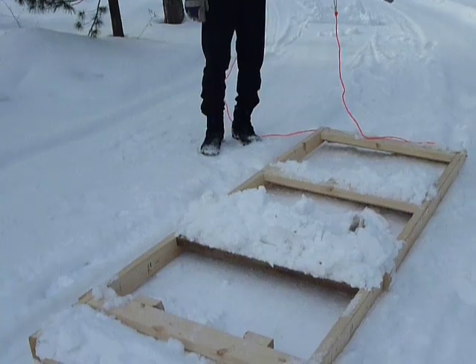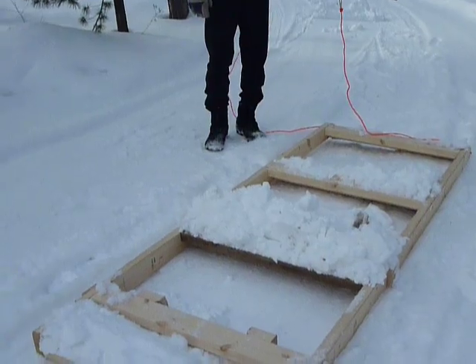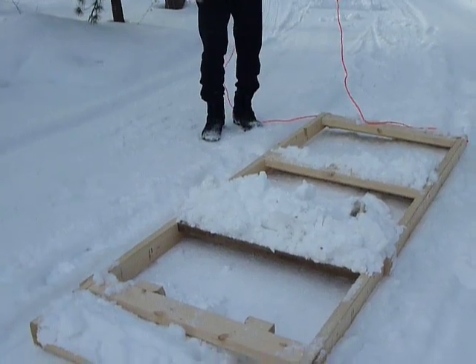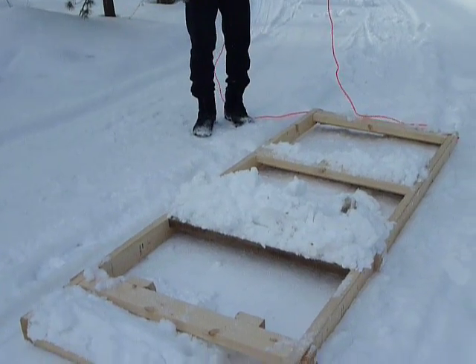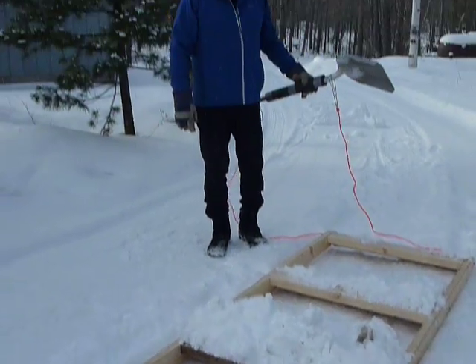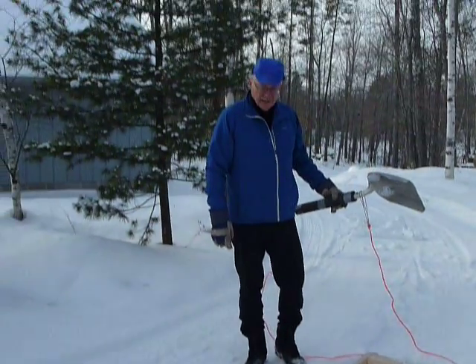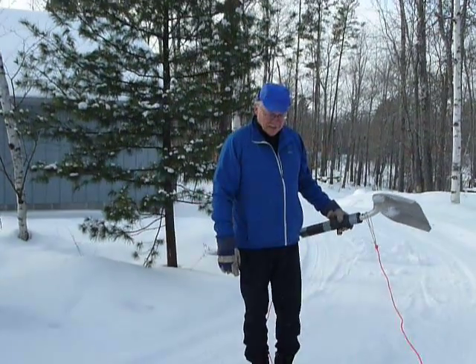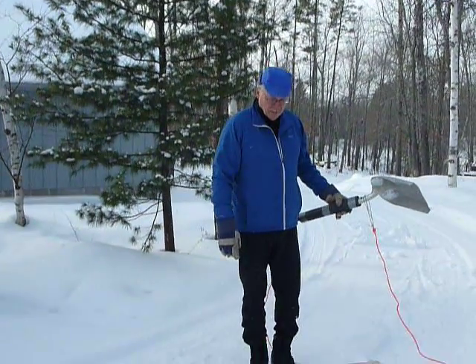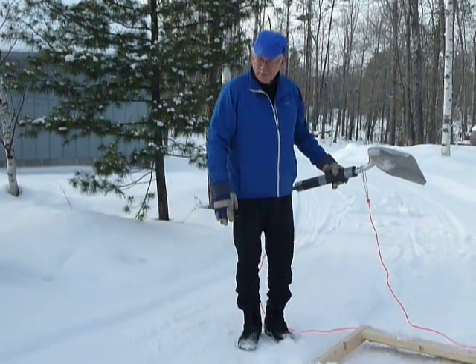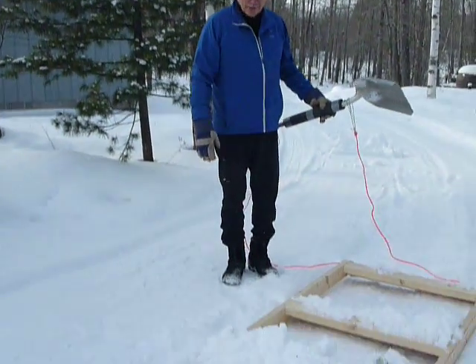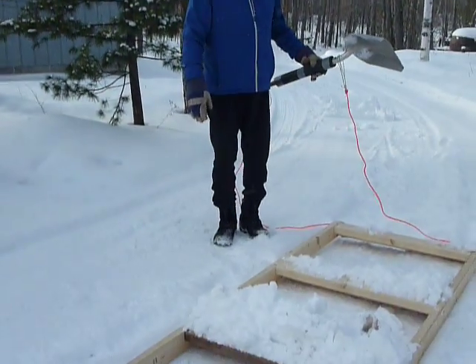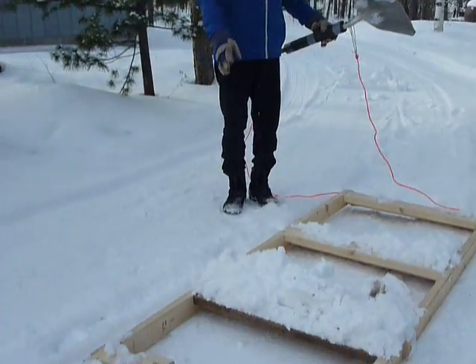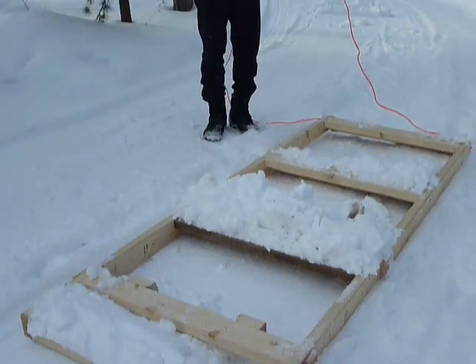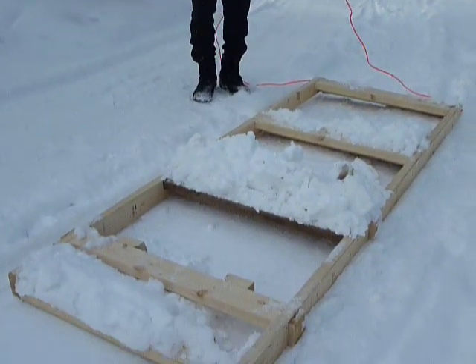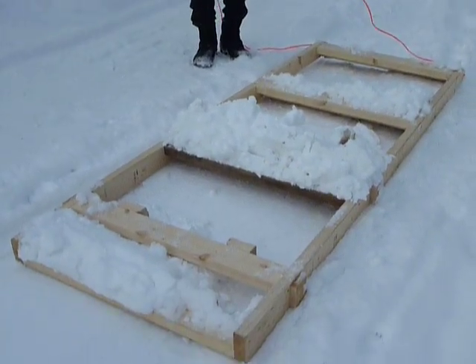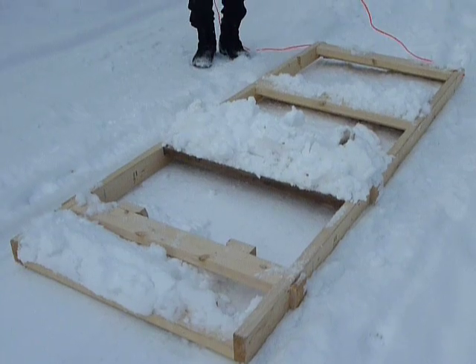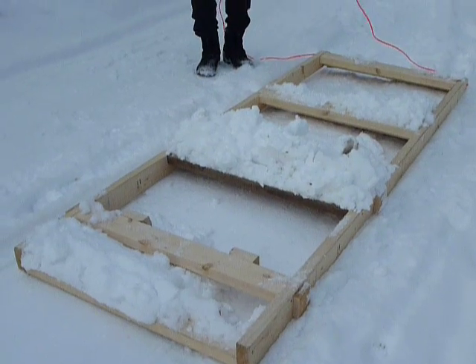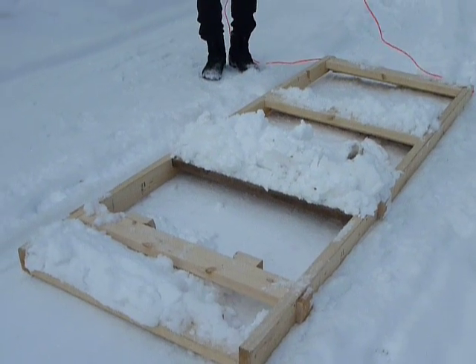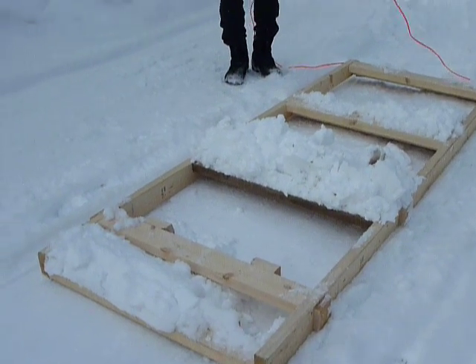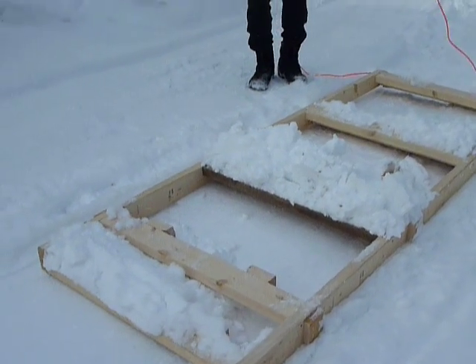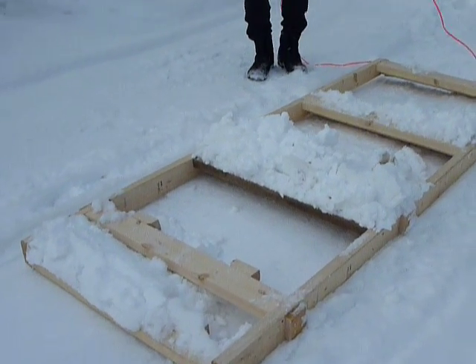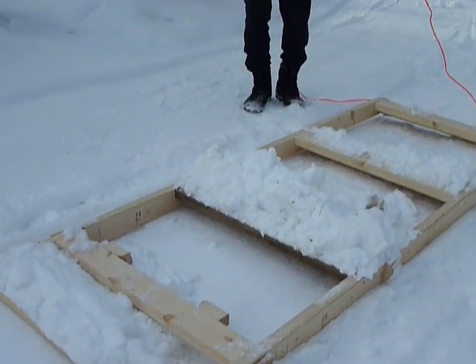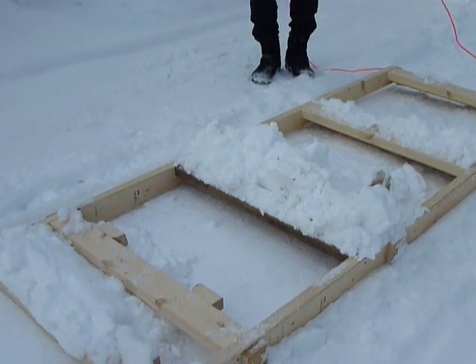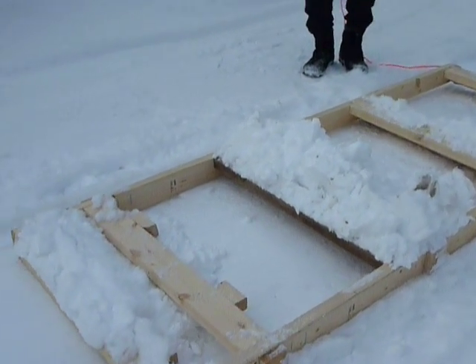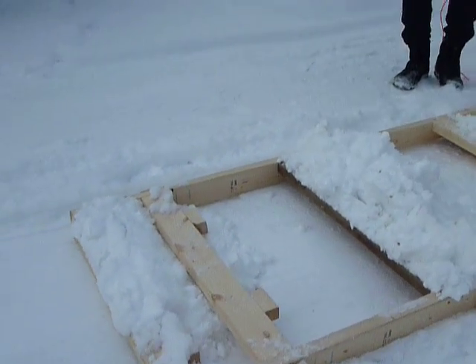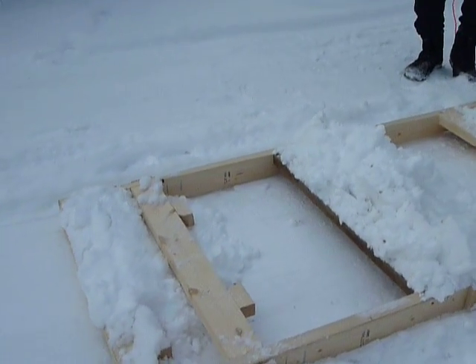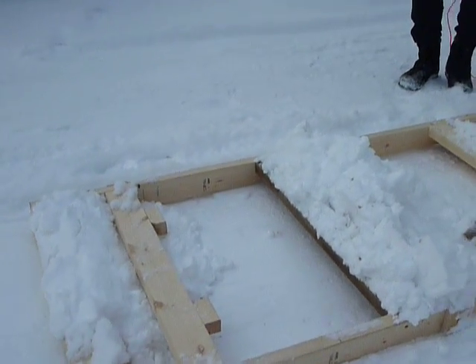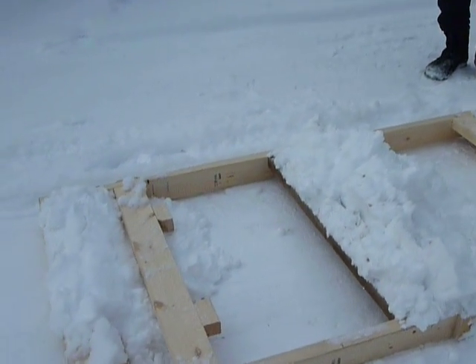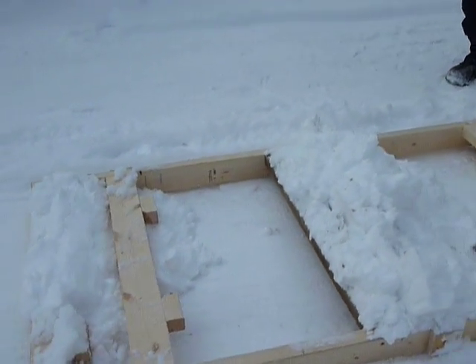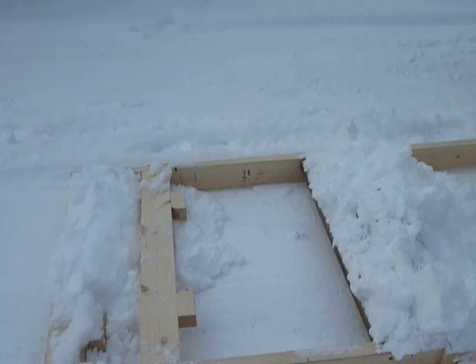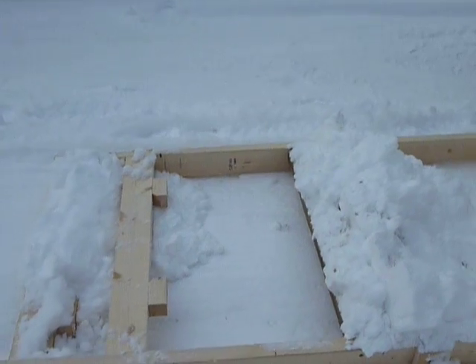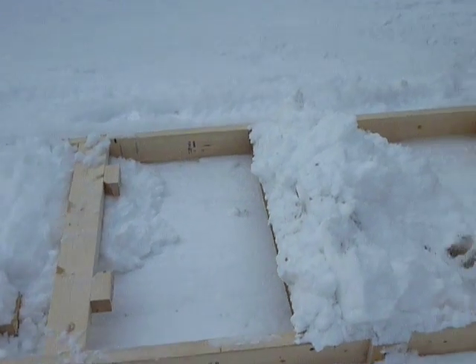This is a man-powered drag. It's been run a little bit here, so it's accumulated some snow. As you can see, we'll explain a few of the features here as we go.